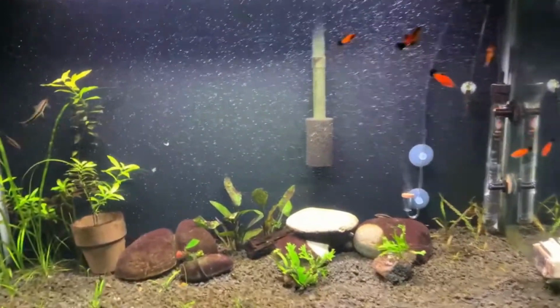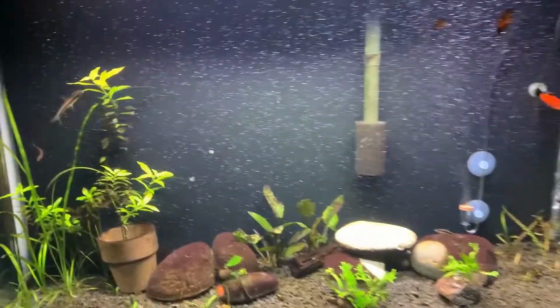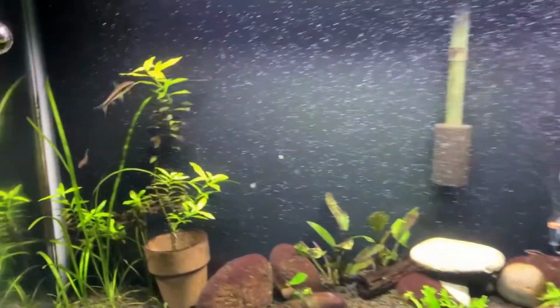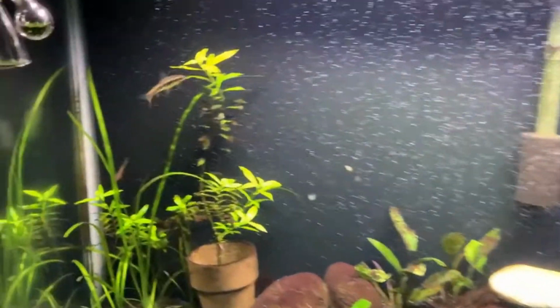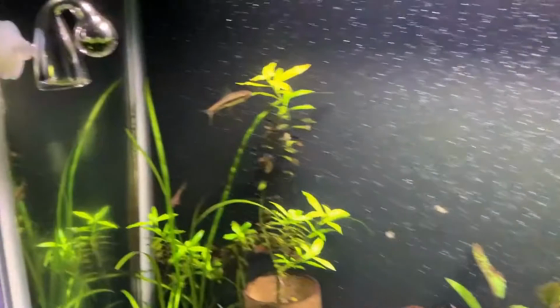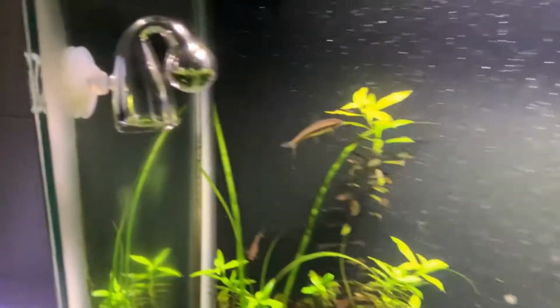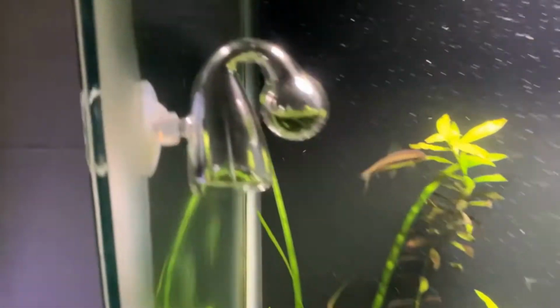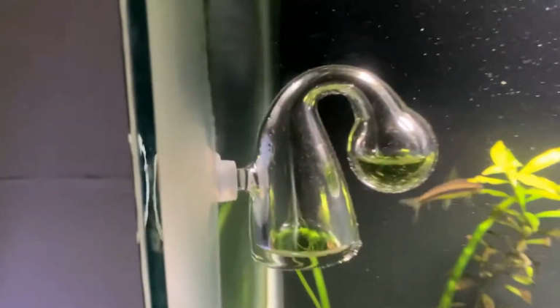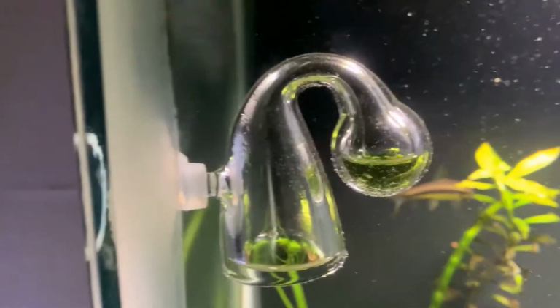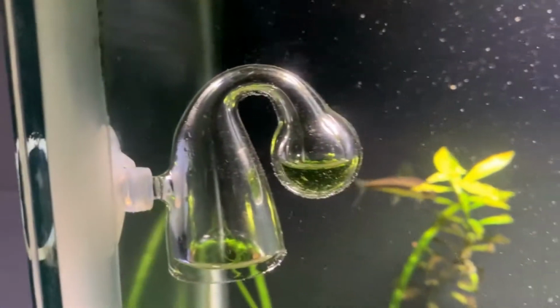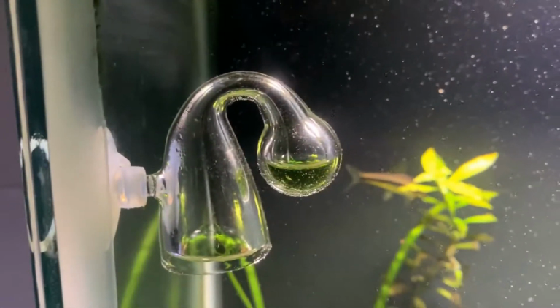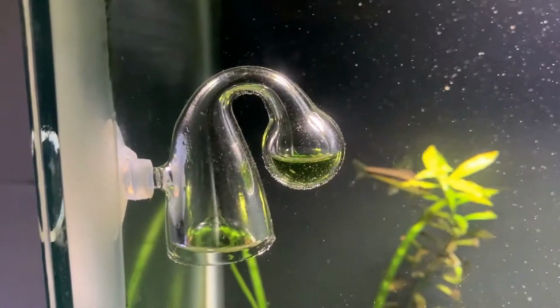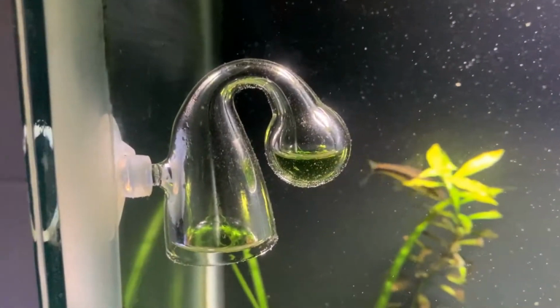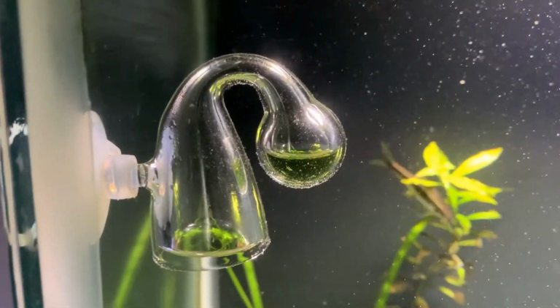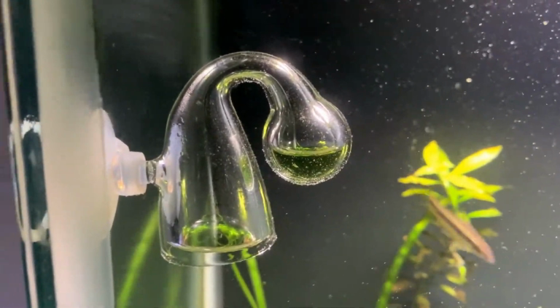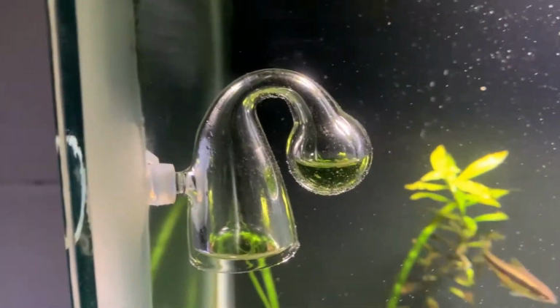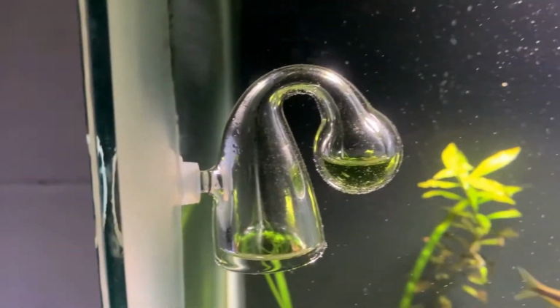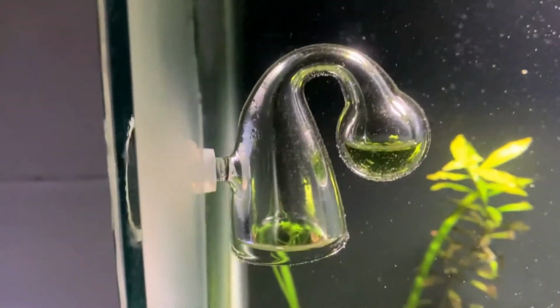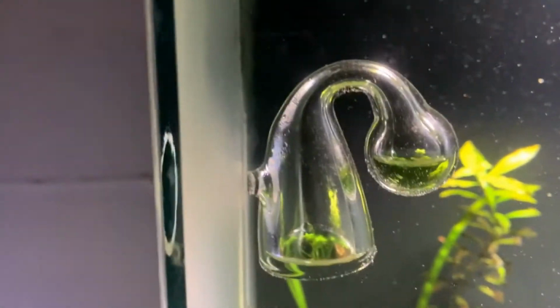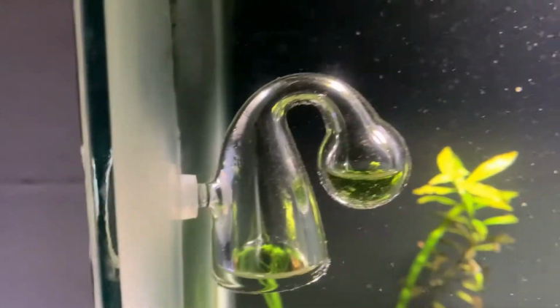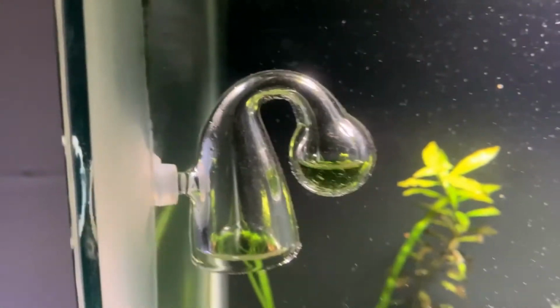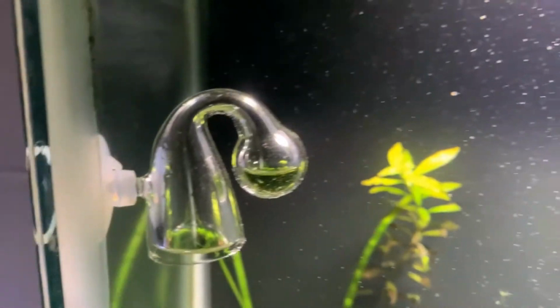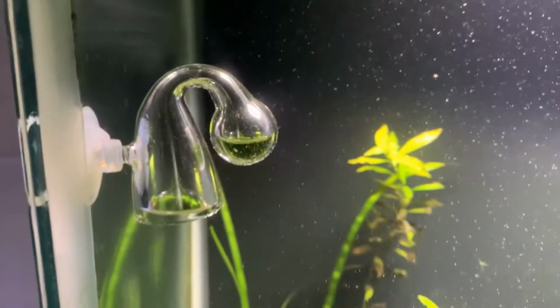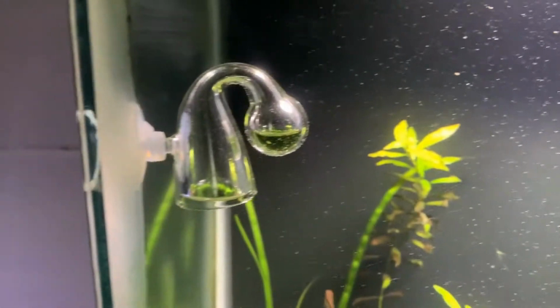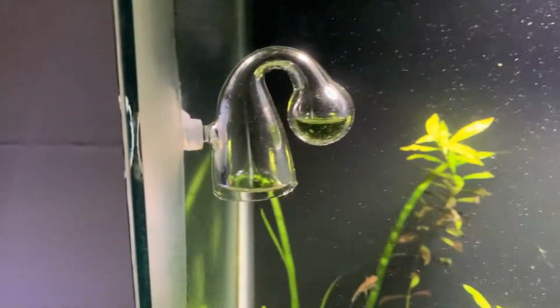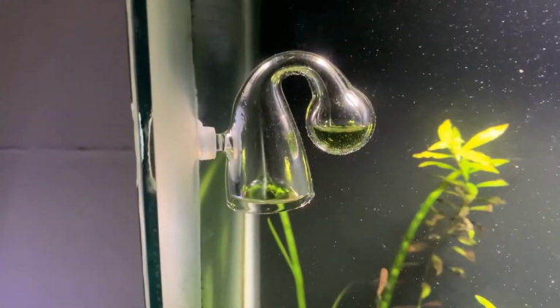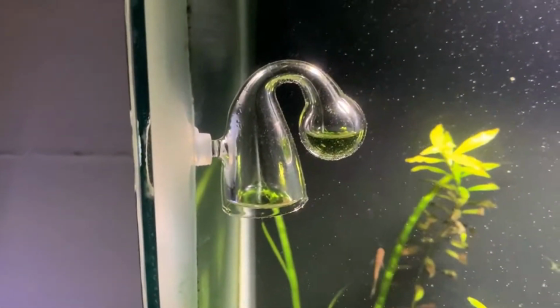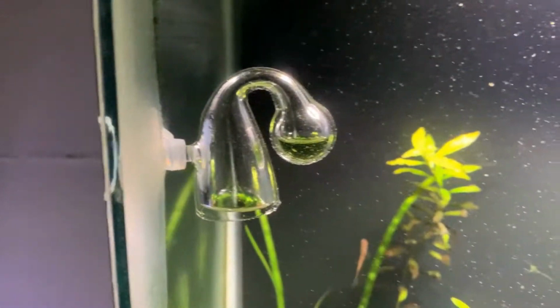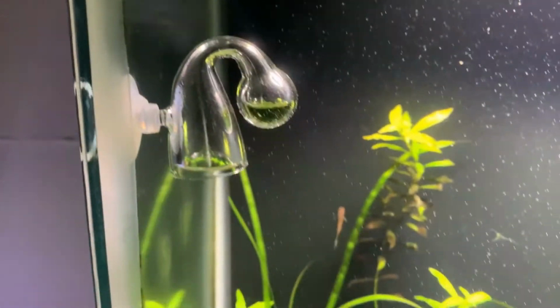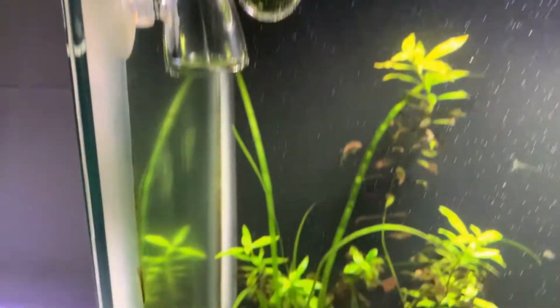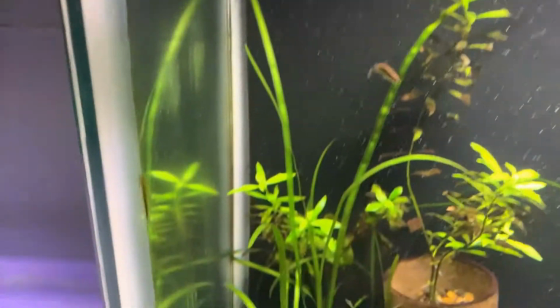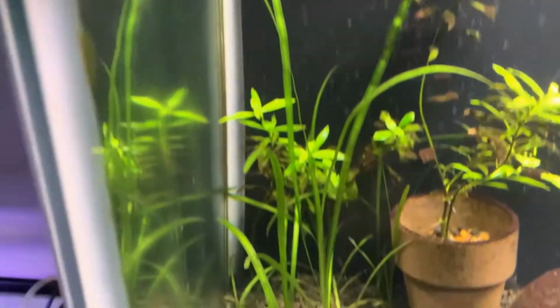Let's get a little closer to the tank. You can see the drop checker is bluish-green, so I could still add more CO2, but I've just left it at this level for now.